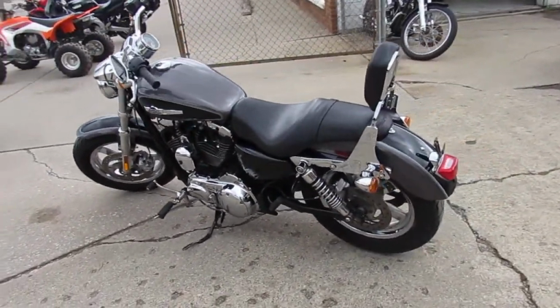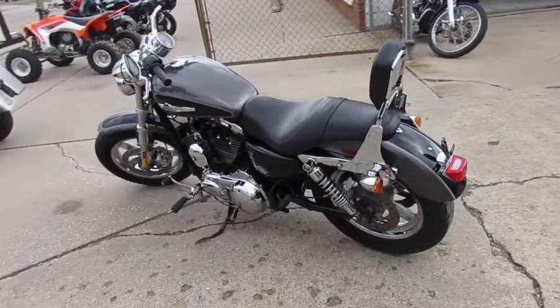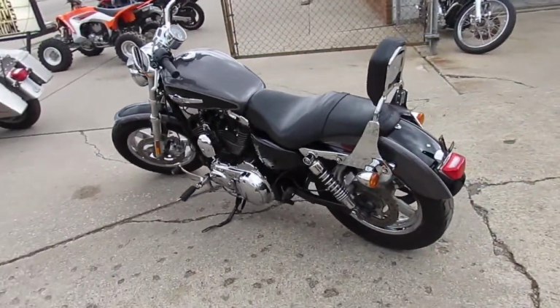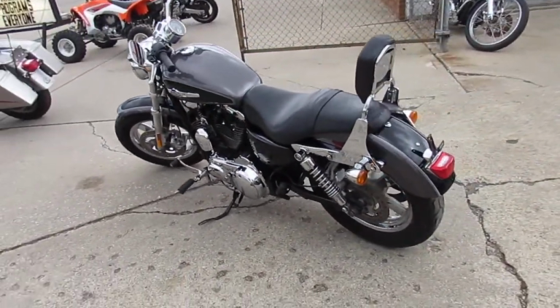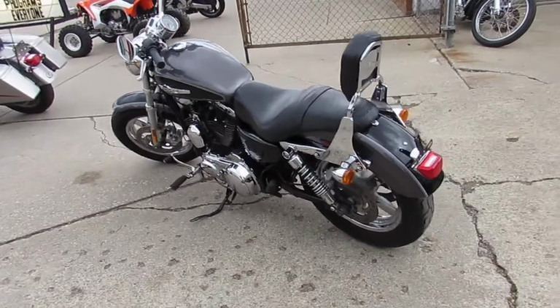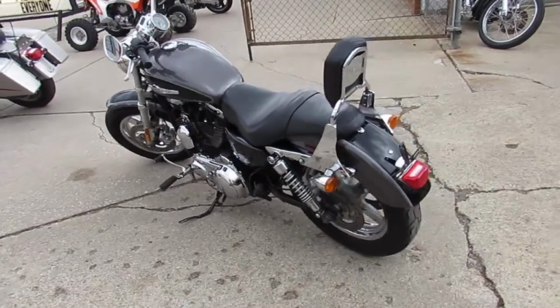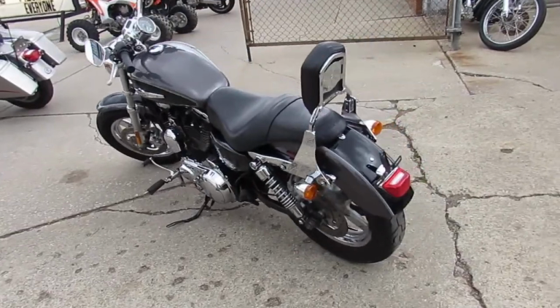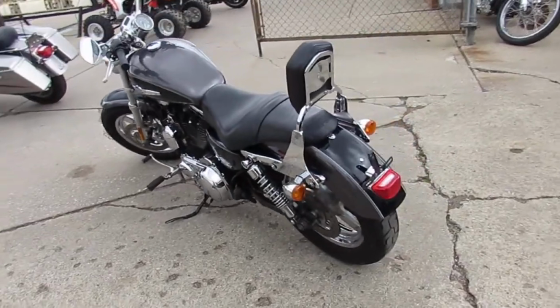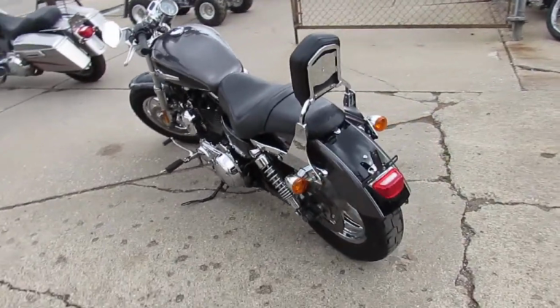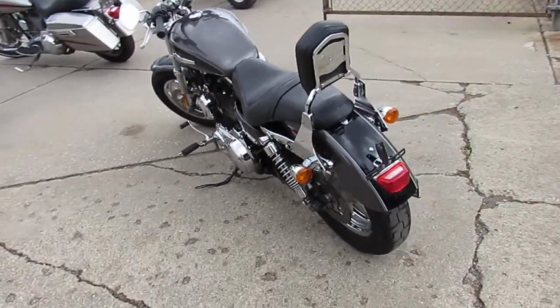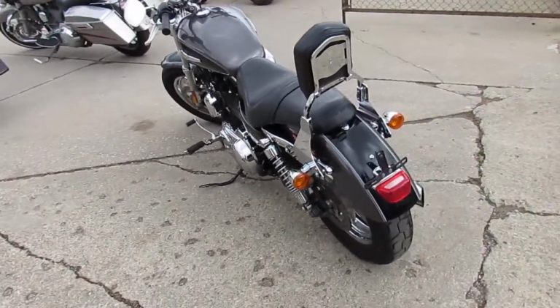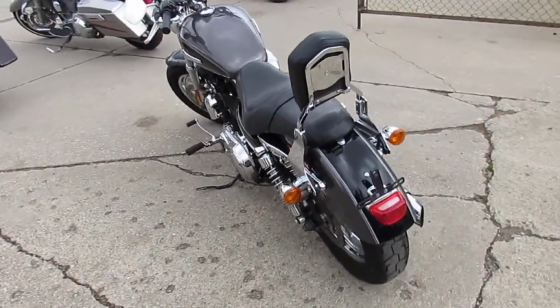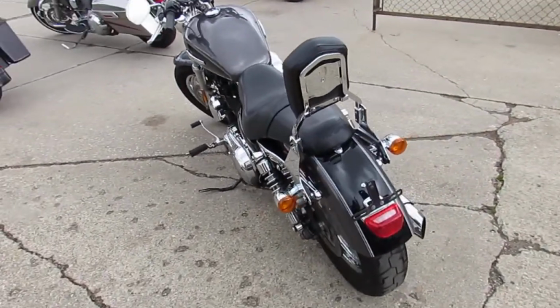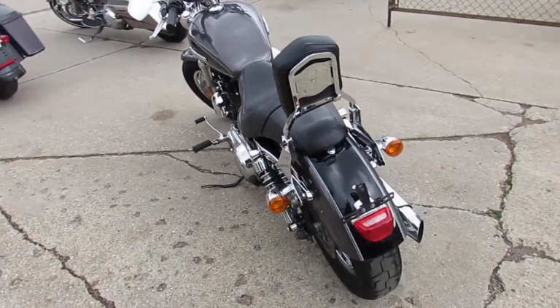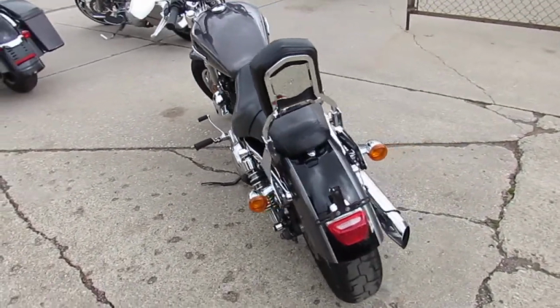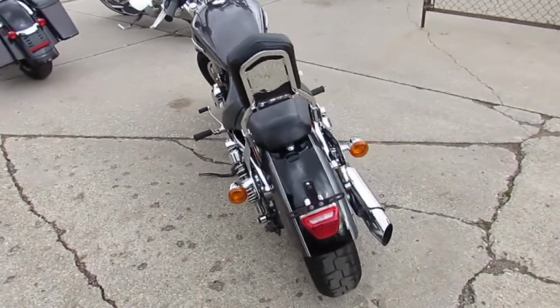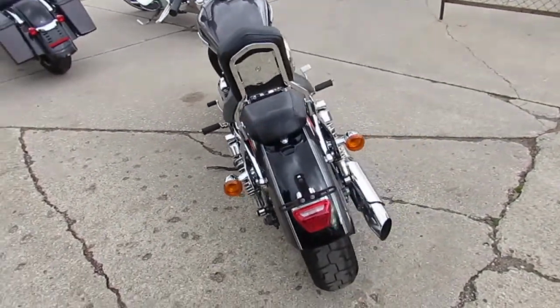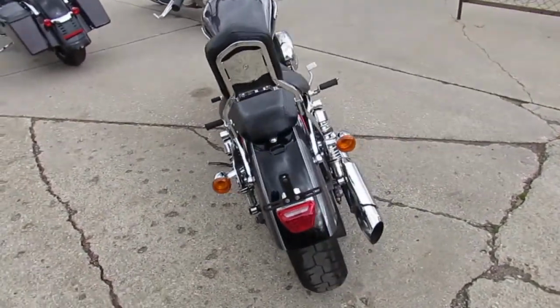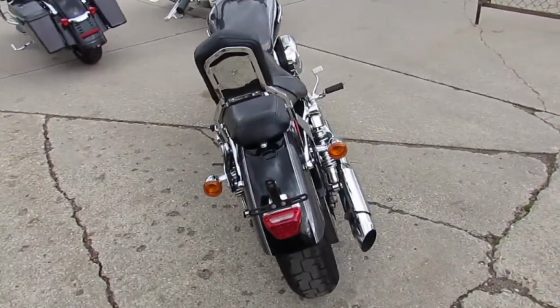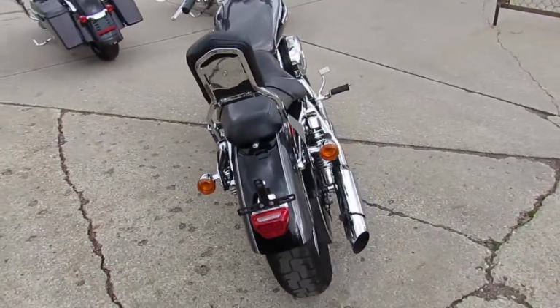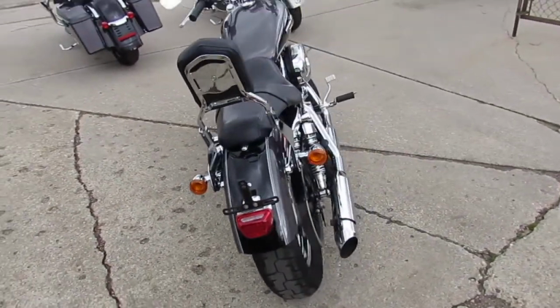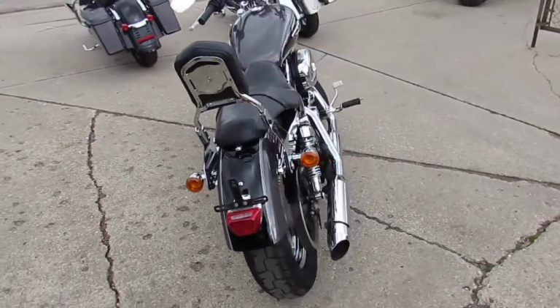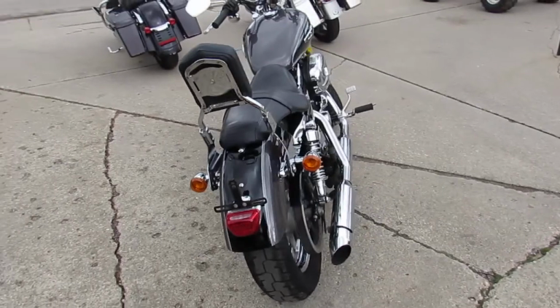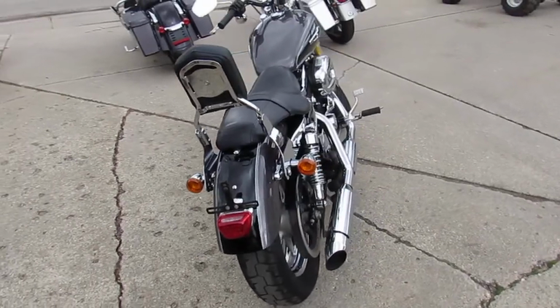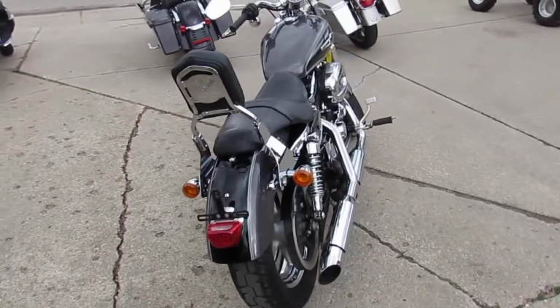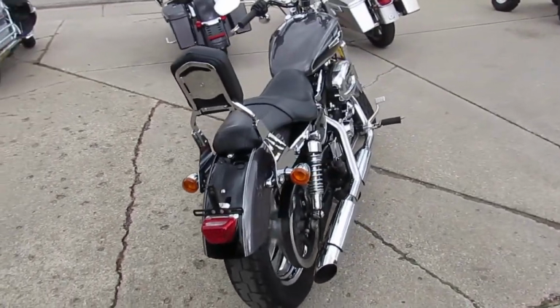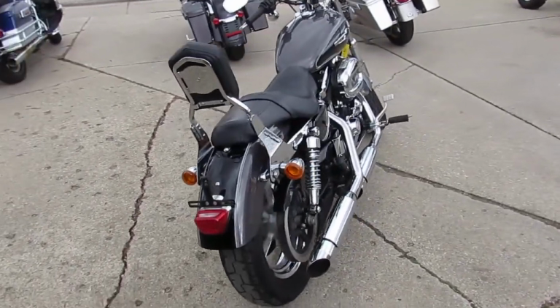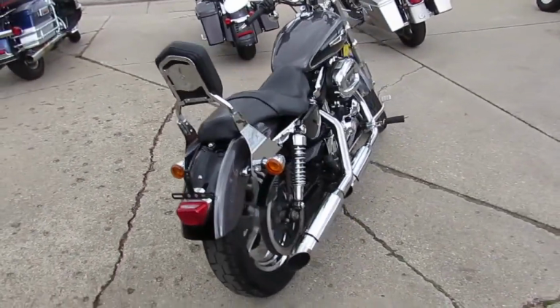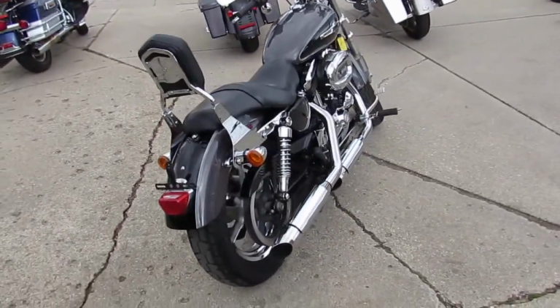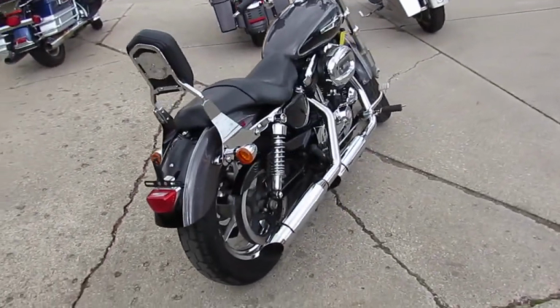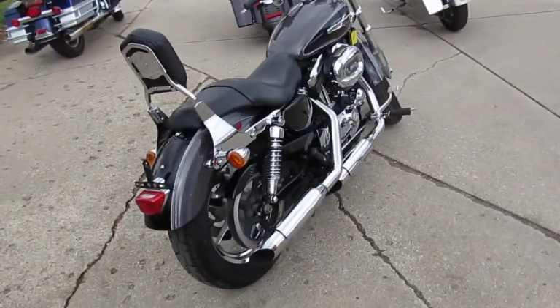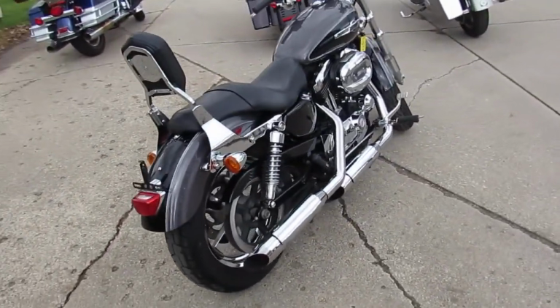You guys can put this one on a lease for about $150 a month. Guaranteed financing, layaway programs, and your trade-ins are always welcome here at Approval Power Sports.